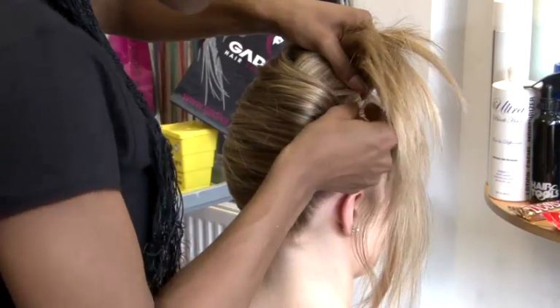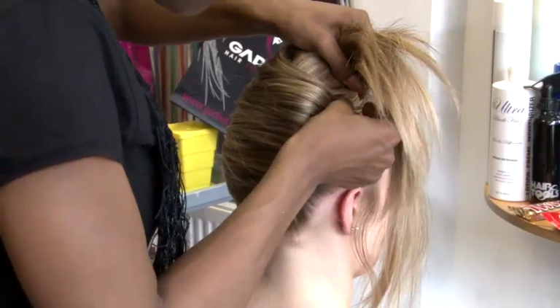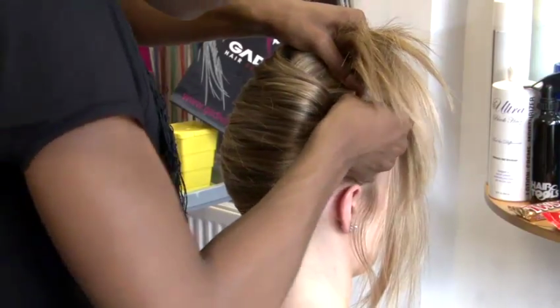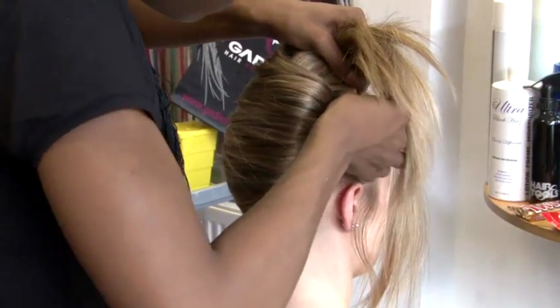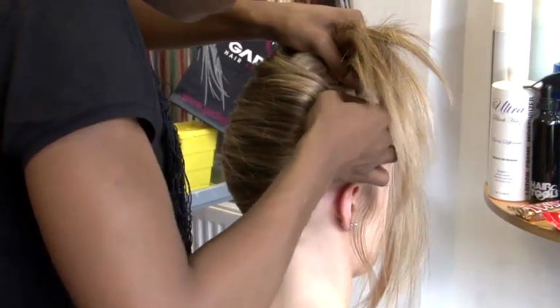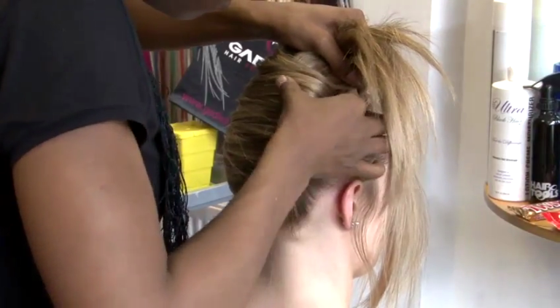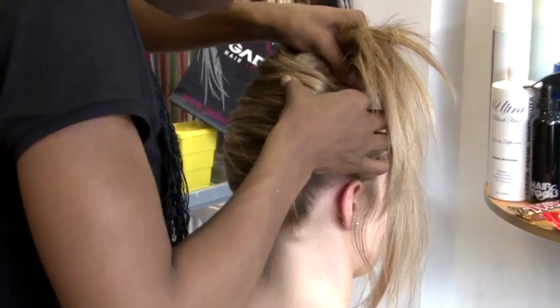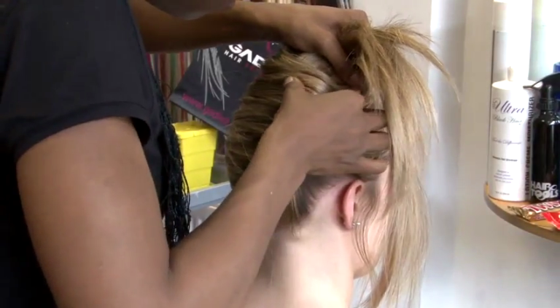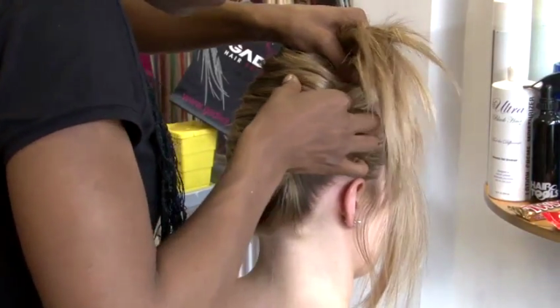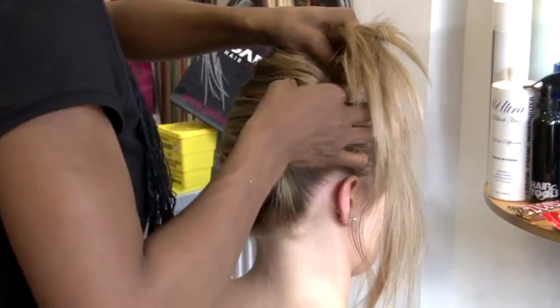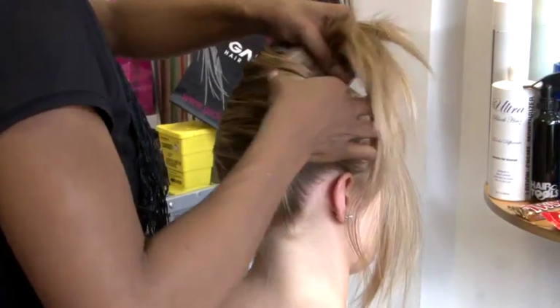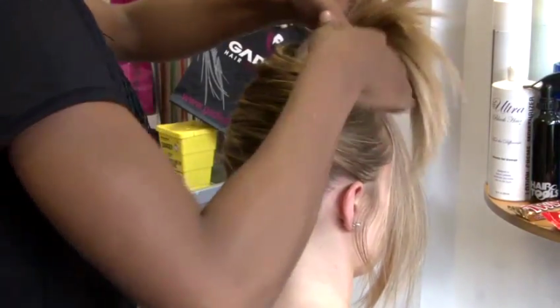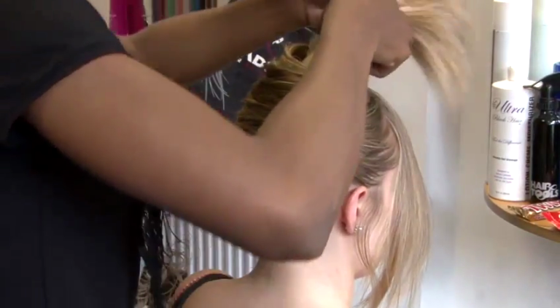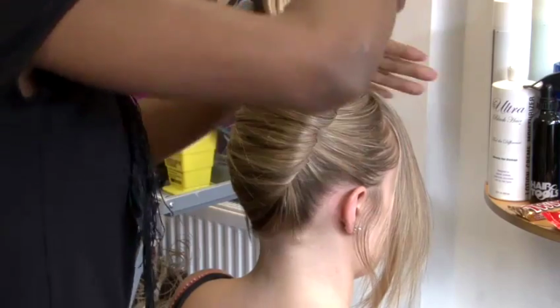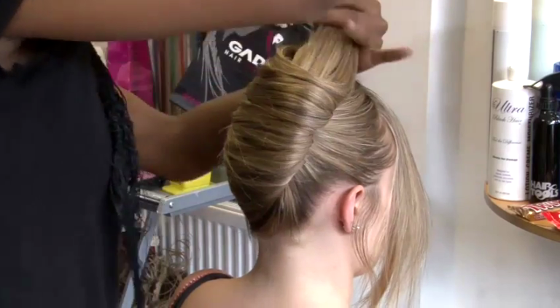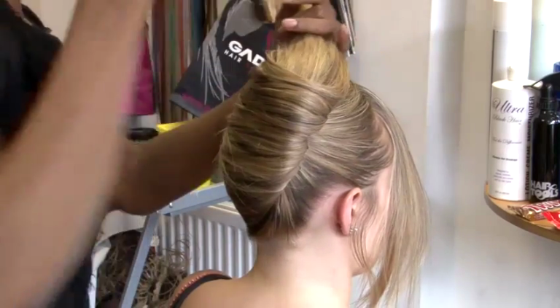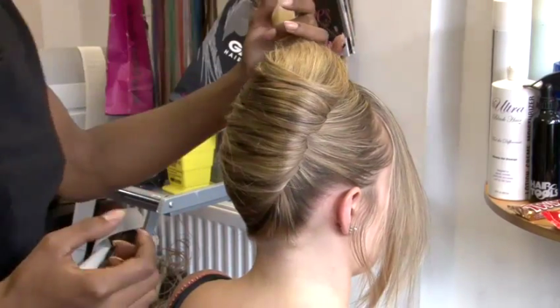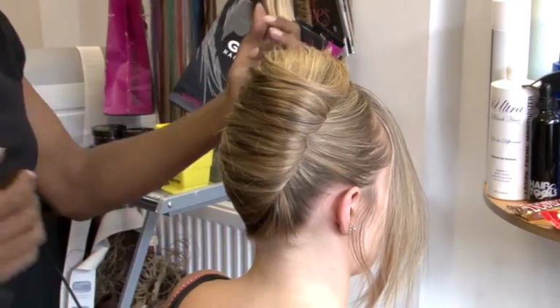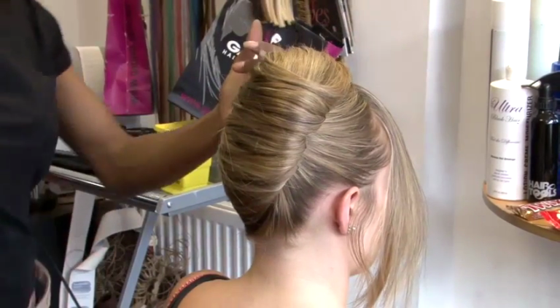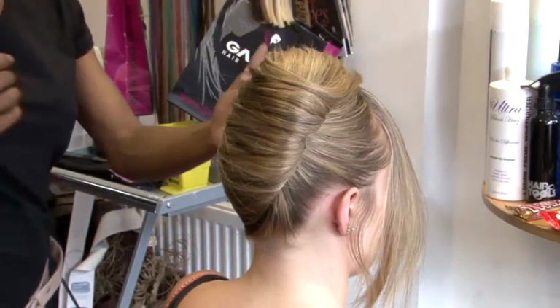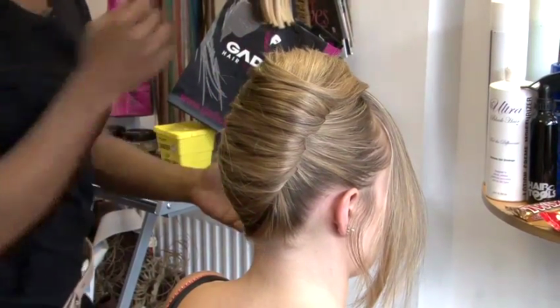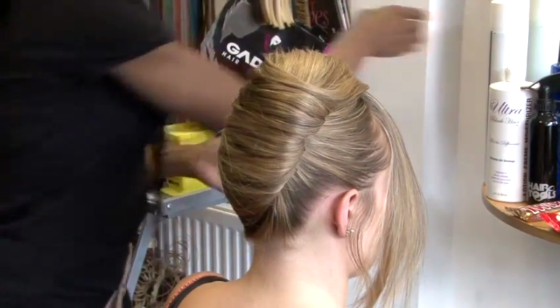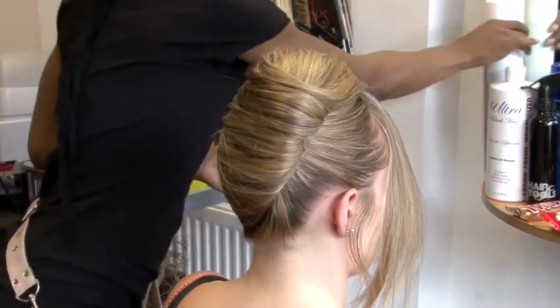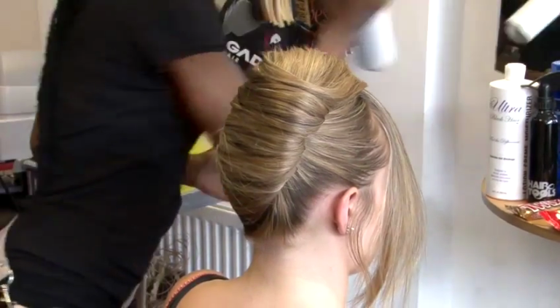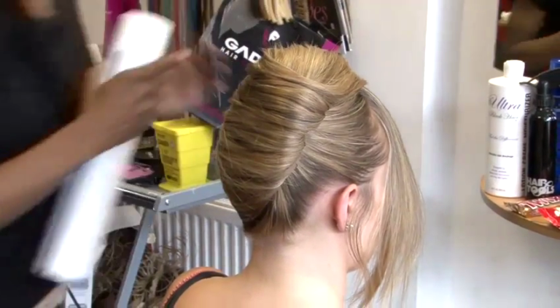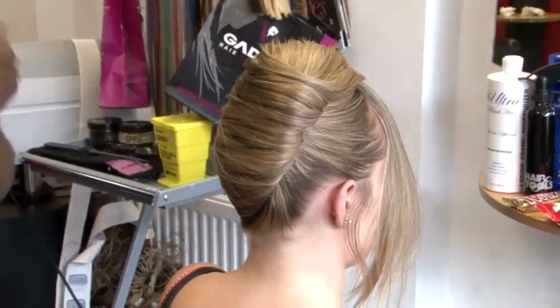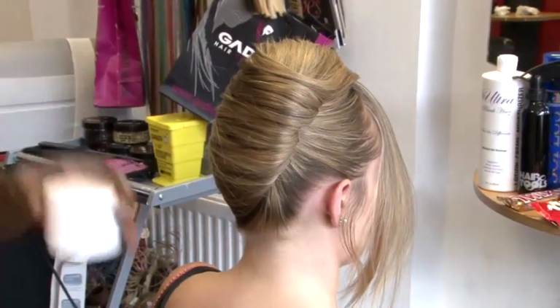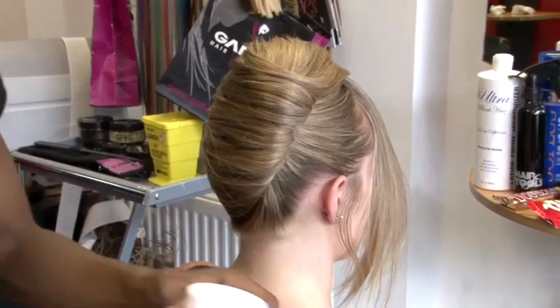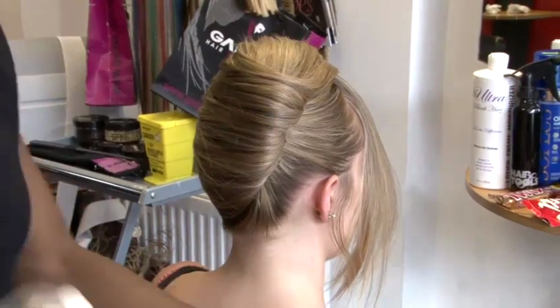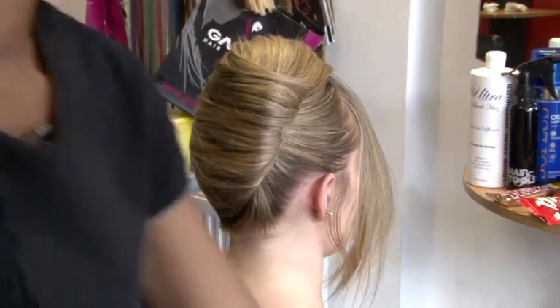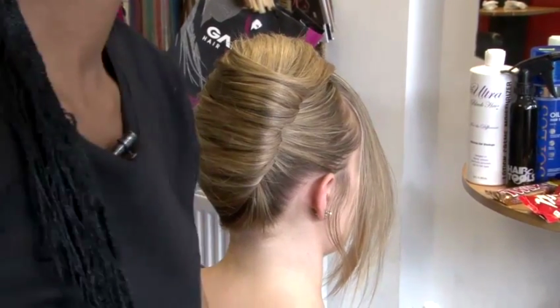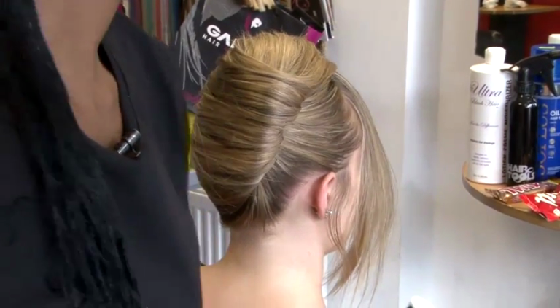And once you feel you've got it secure enough, it will then start to concentrate on sculpting what's left of the ponytail.